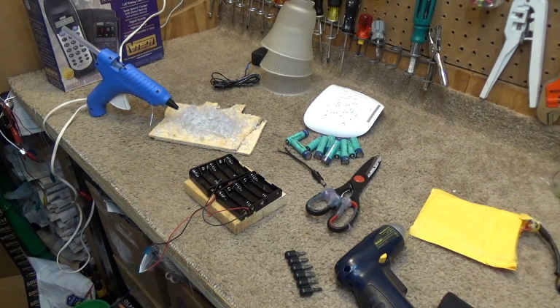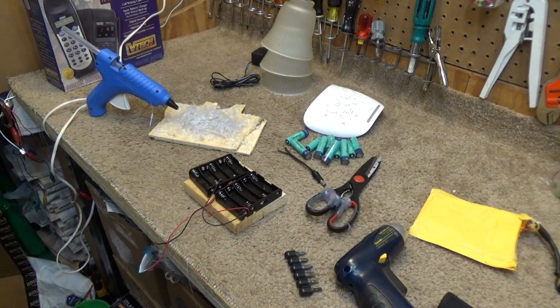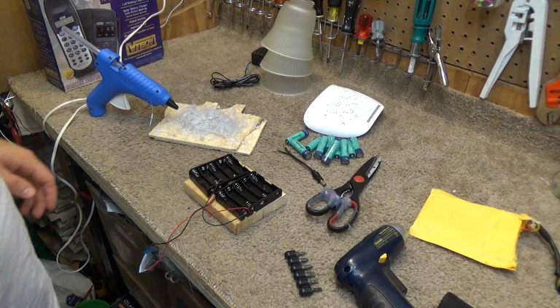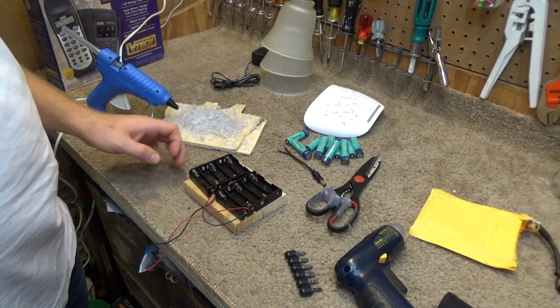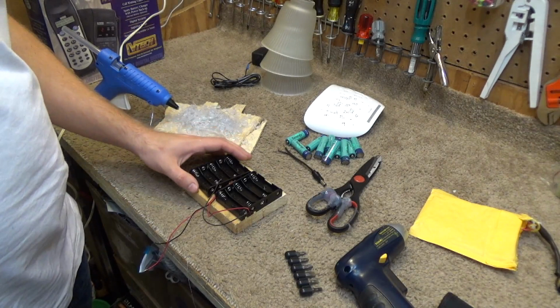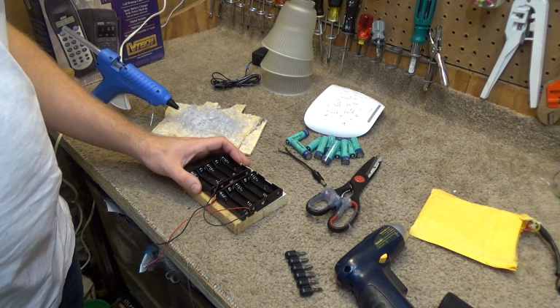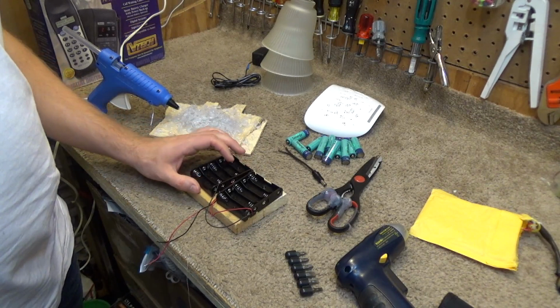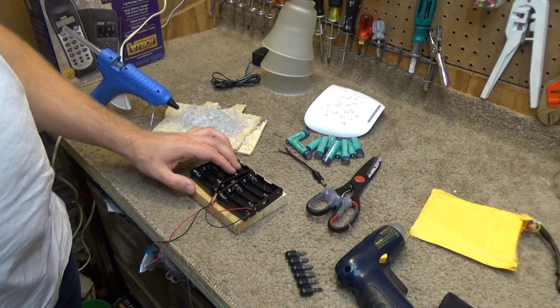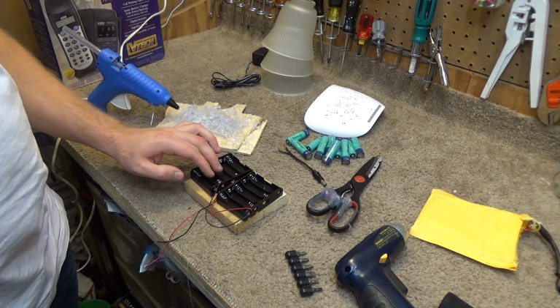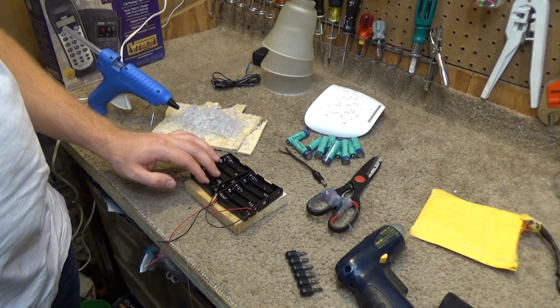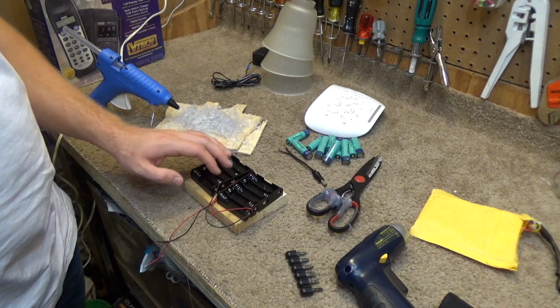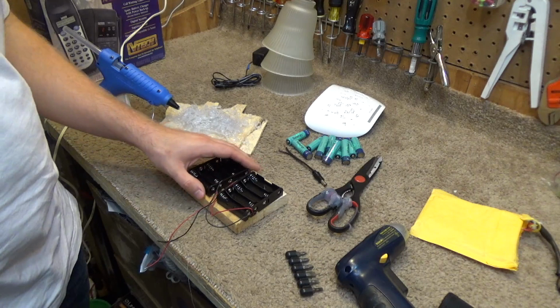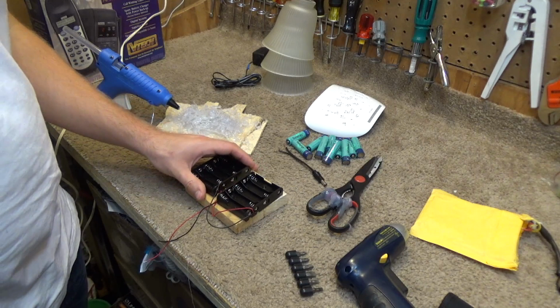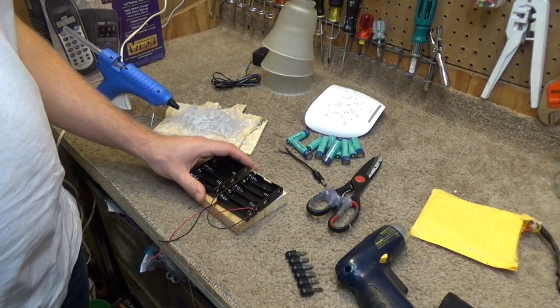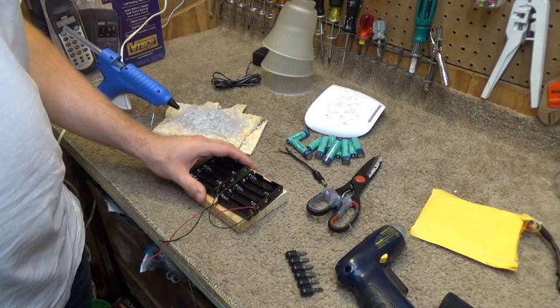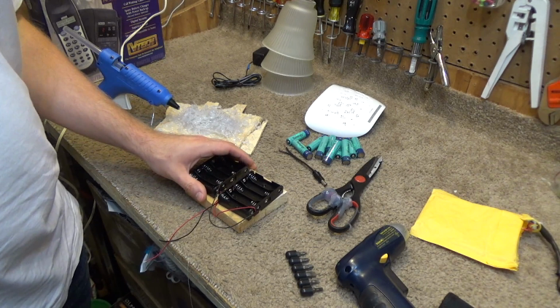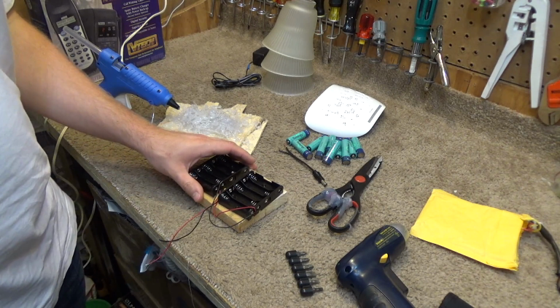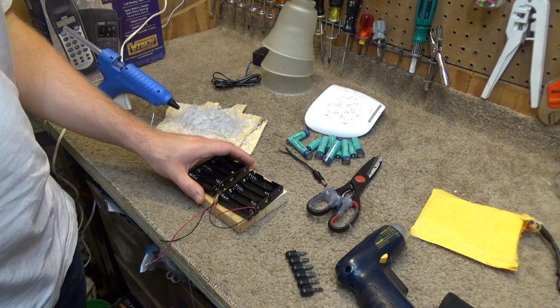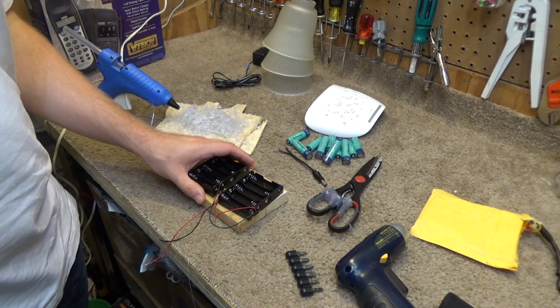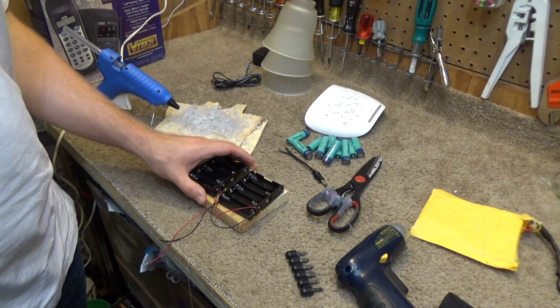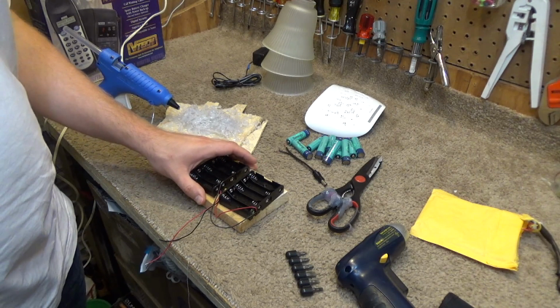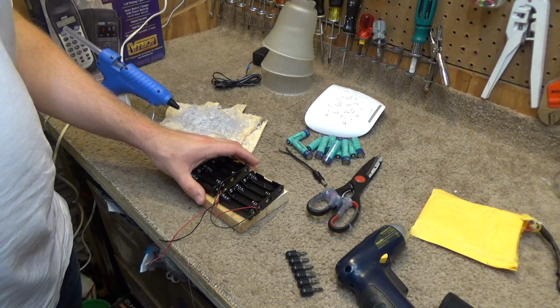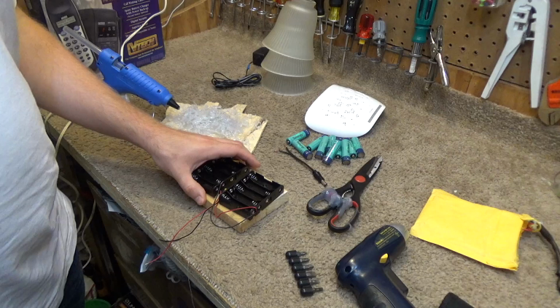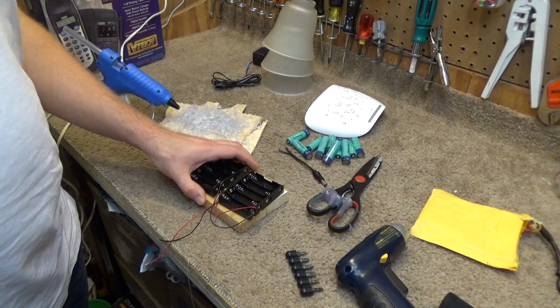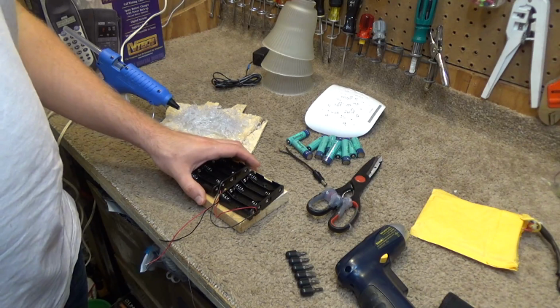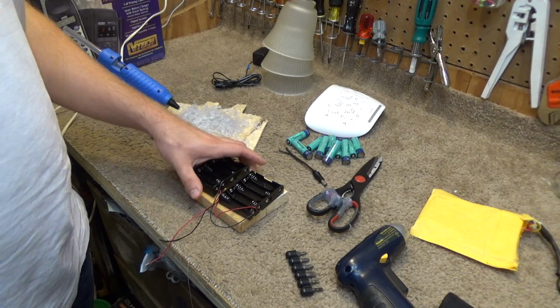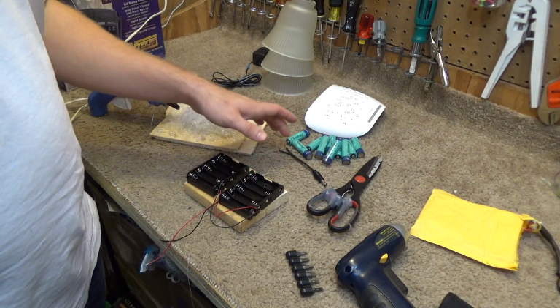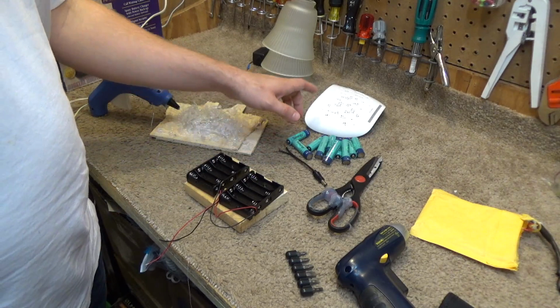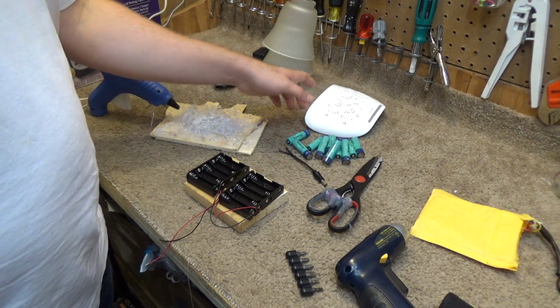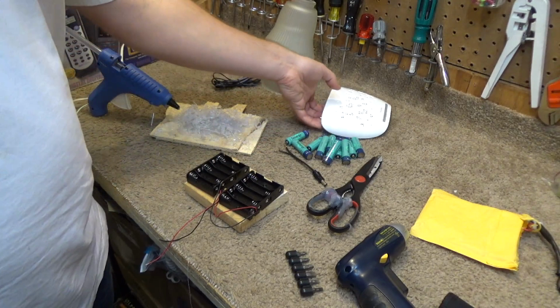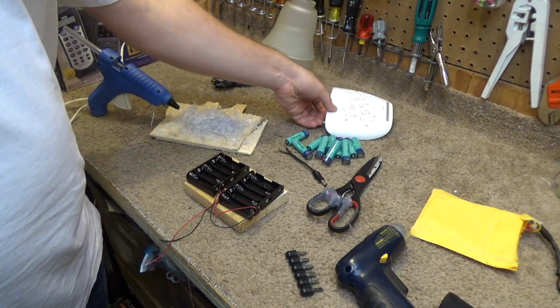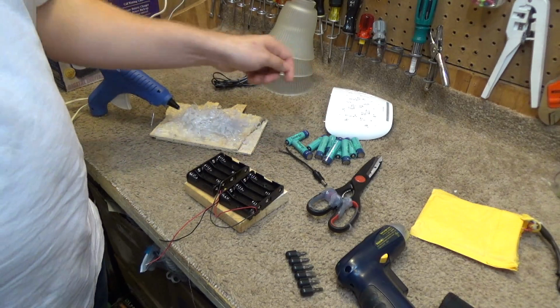I got some new battery boxes. So this is 2, 4, 5, and 10. 10 times 1.2 gives us, hopefully, a voltage that this thing will accept.